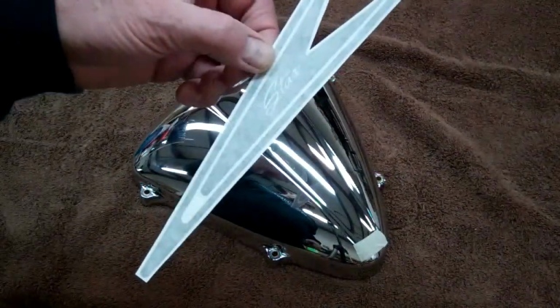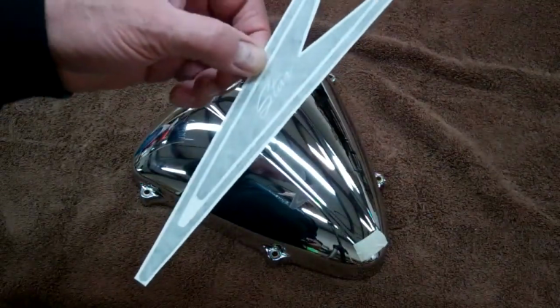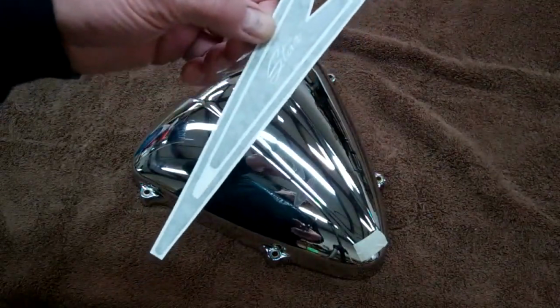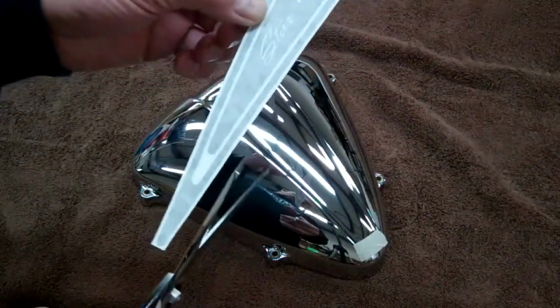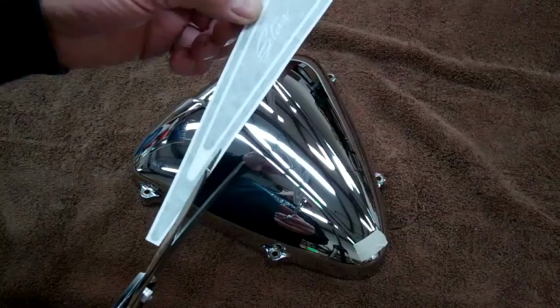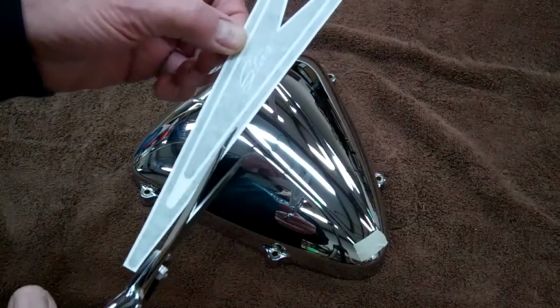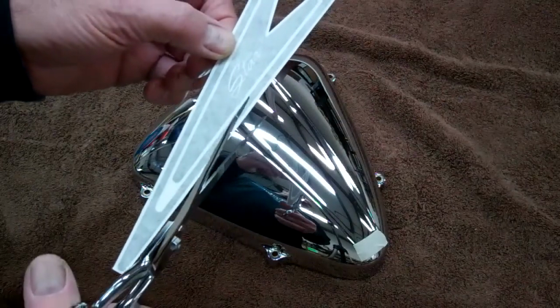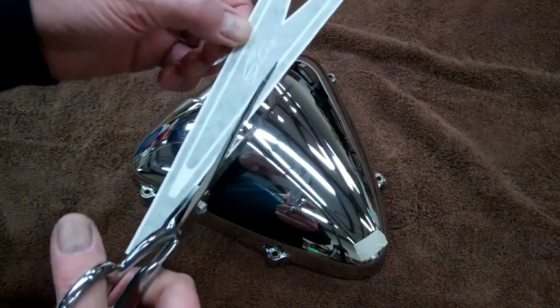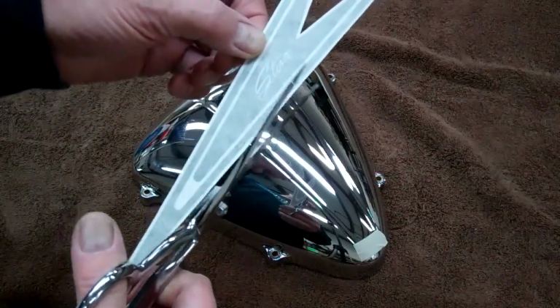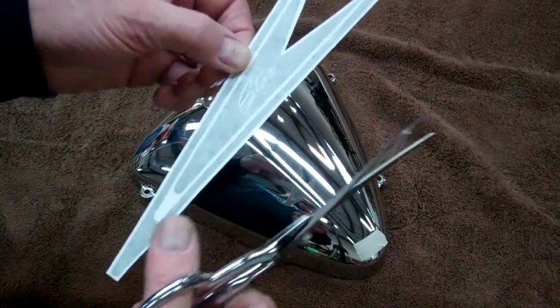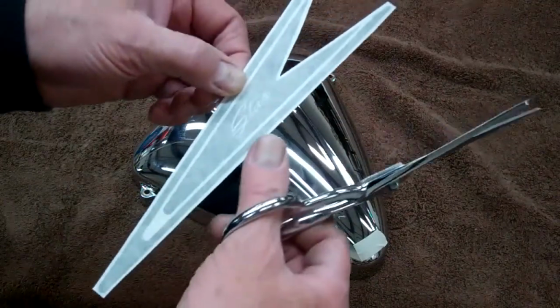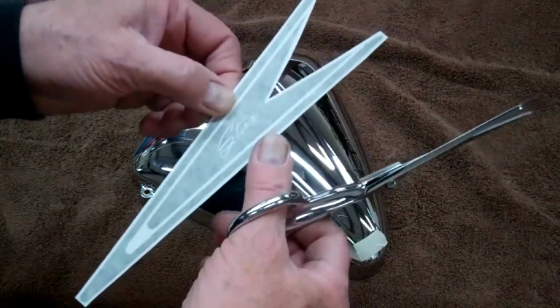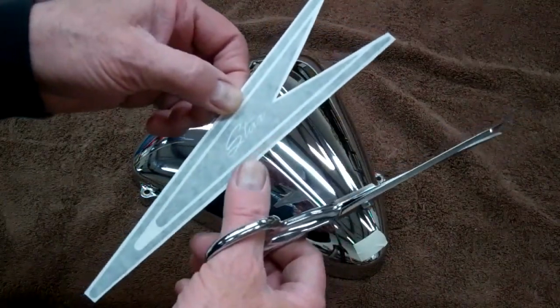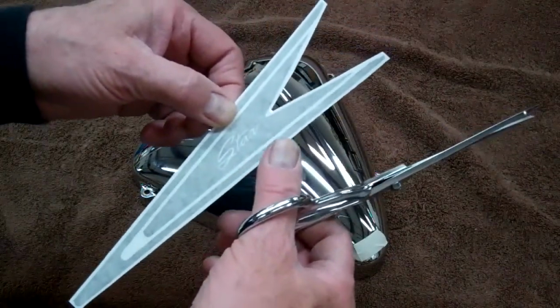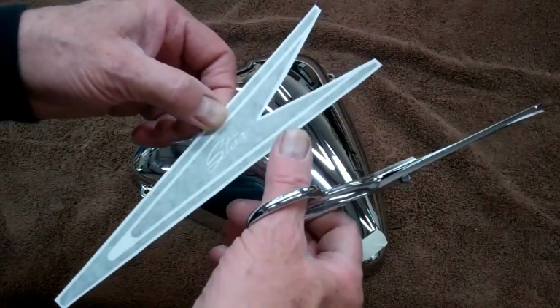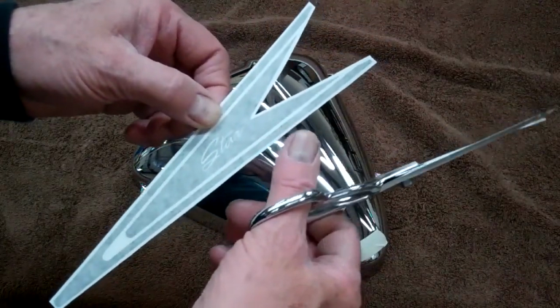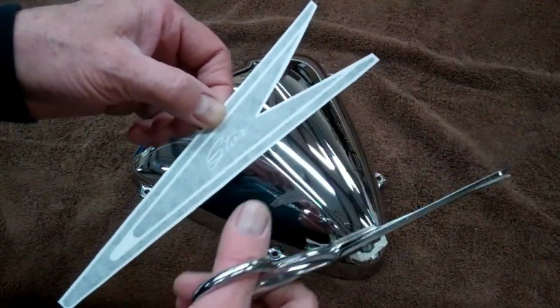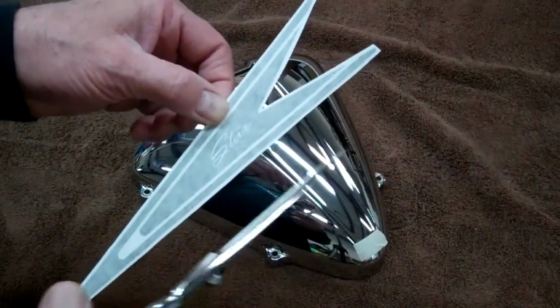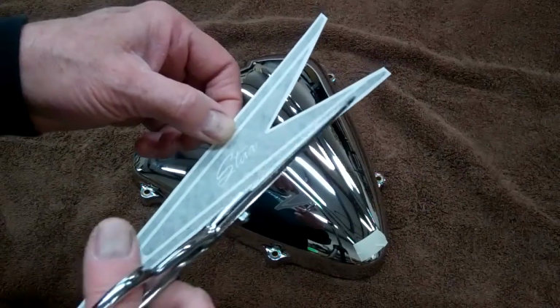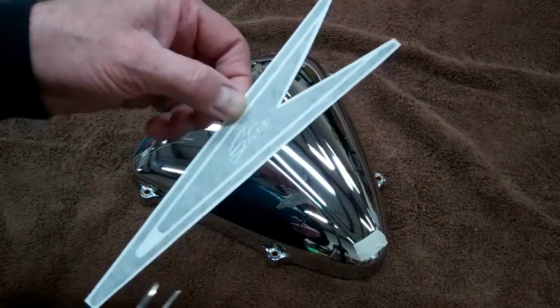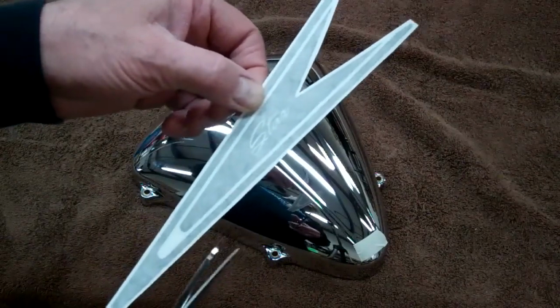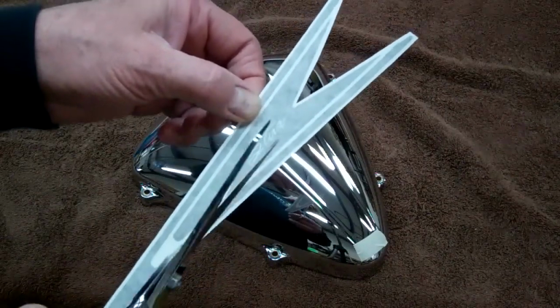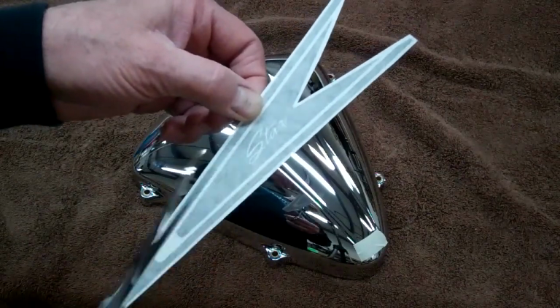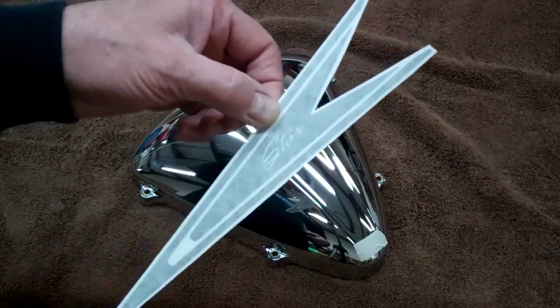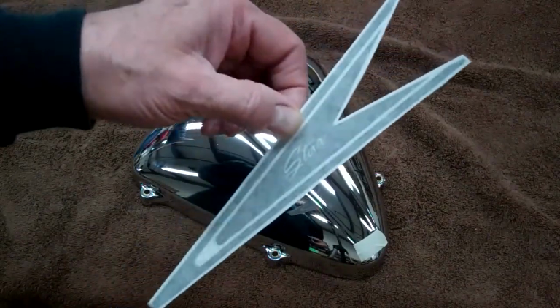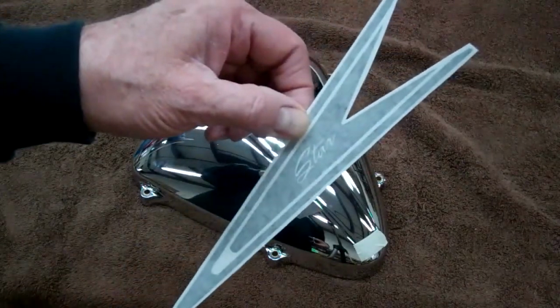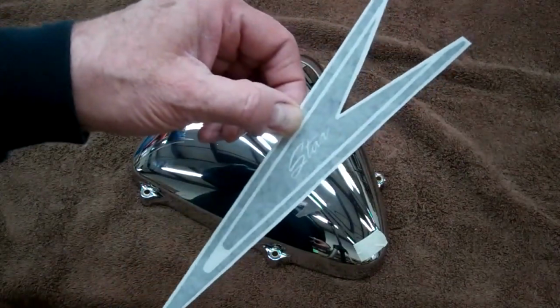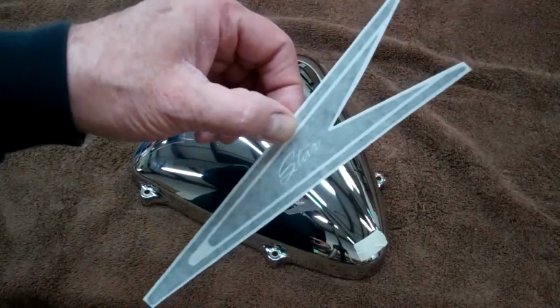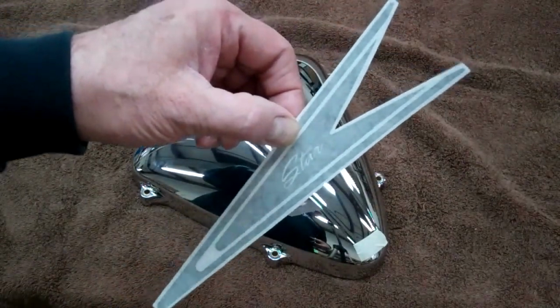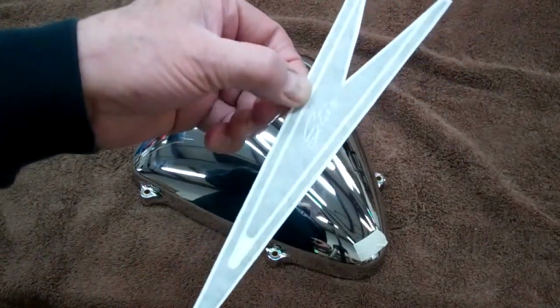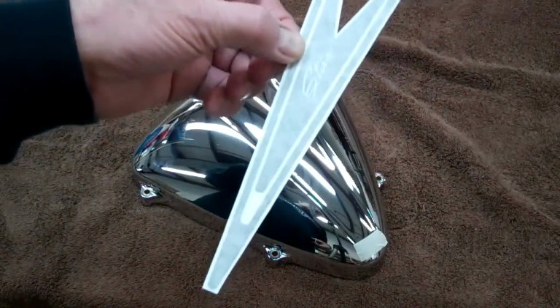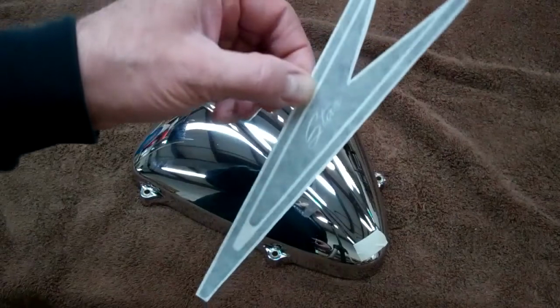Next we want to go ahead and trim the decal with some scissors. Just trim about an eighth of an inch from the edges all the way around. Be careful not to cut into the decal. That's what it should look like before we get started.